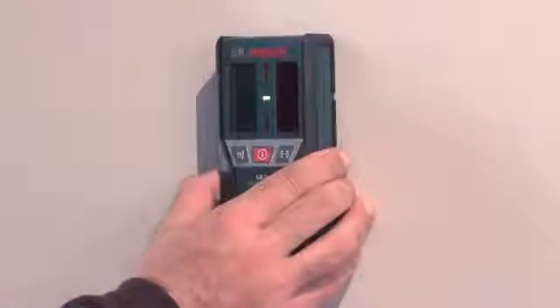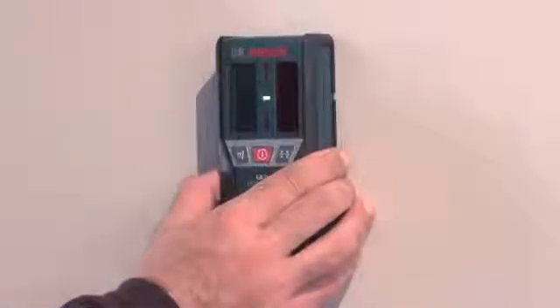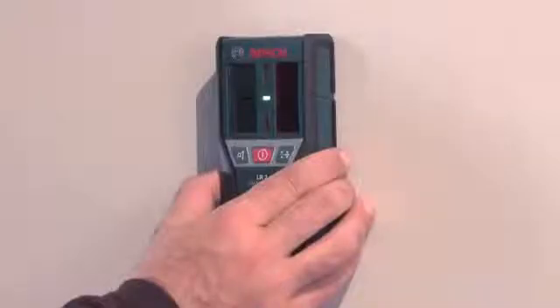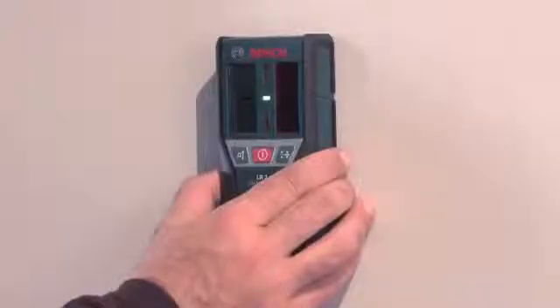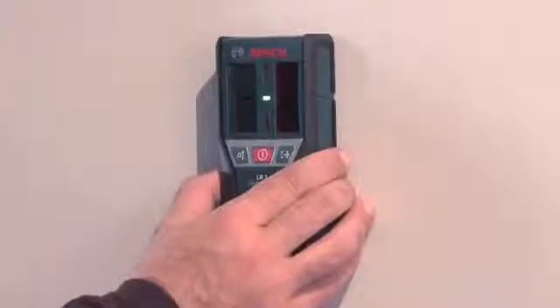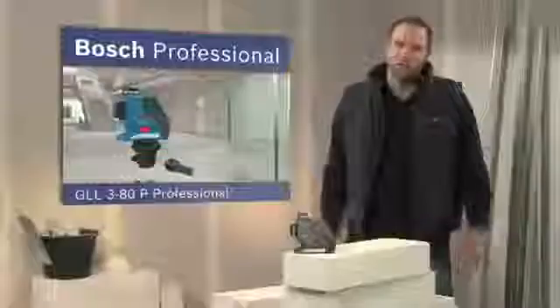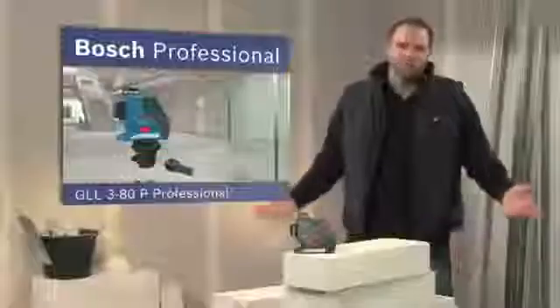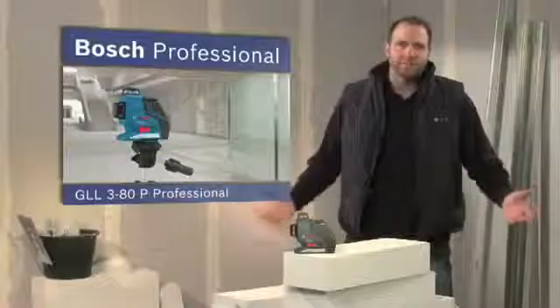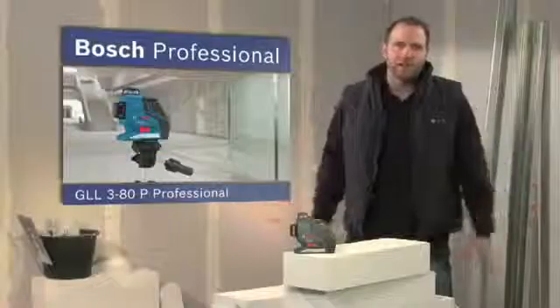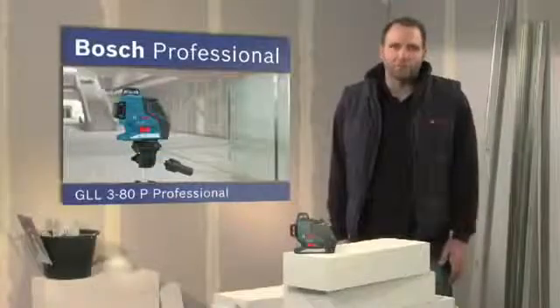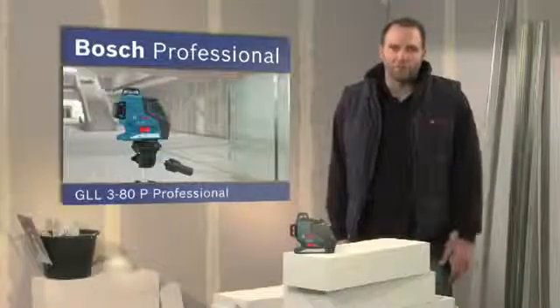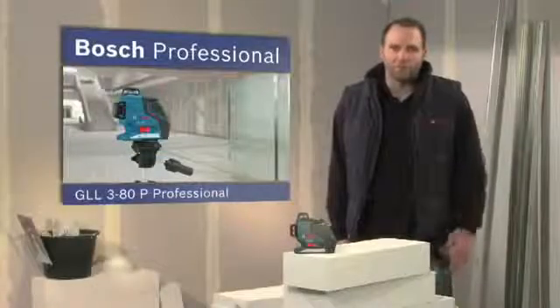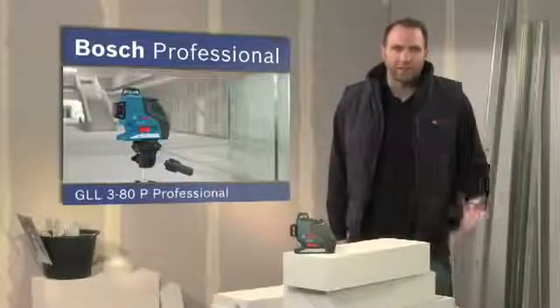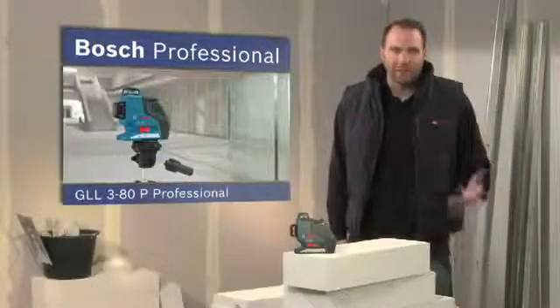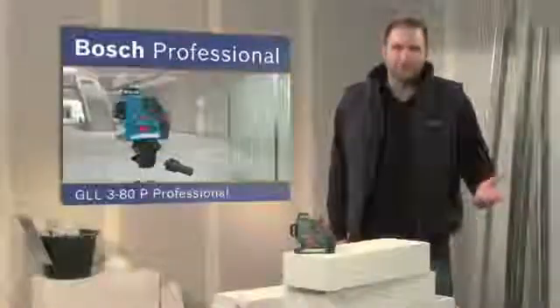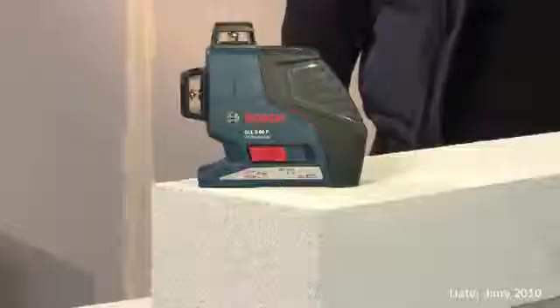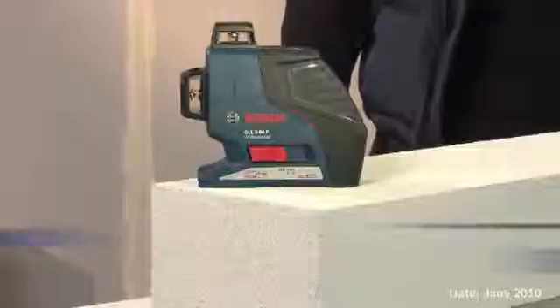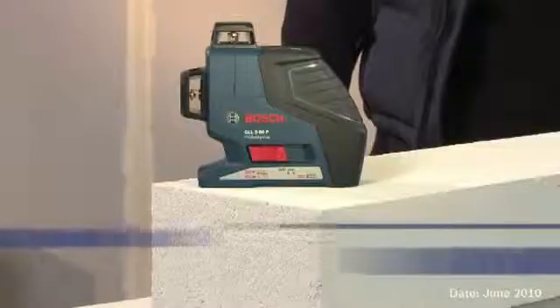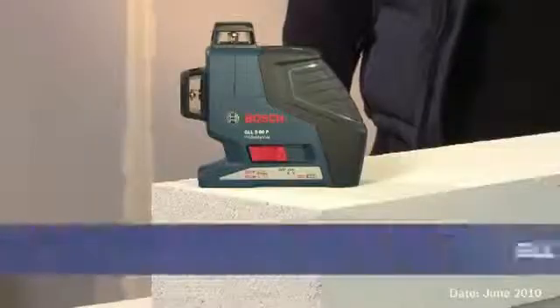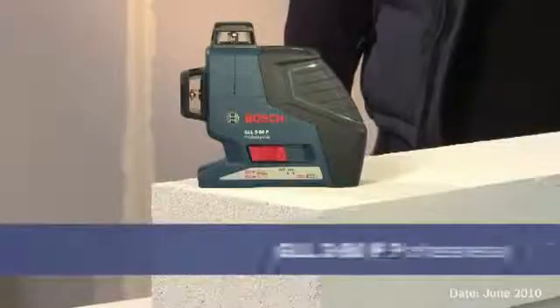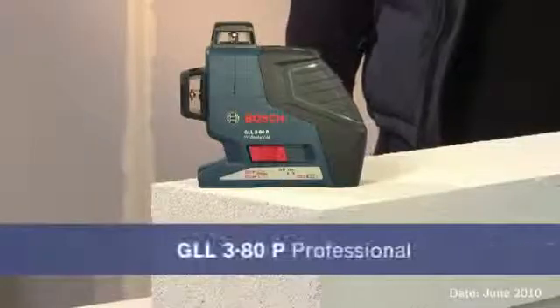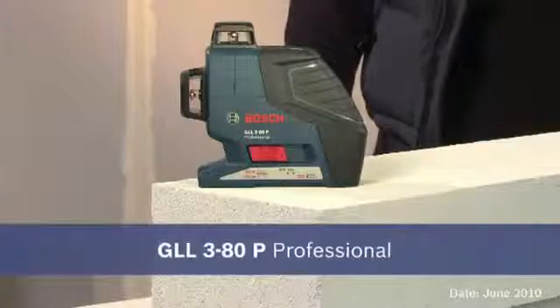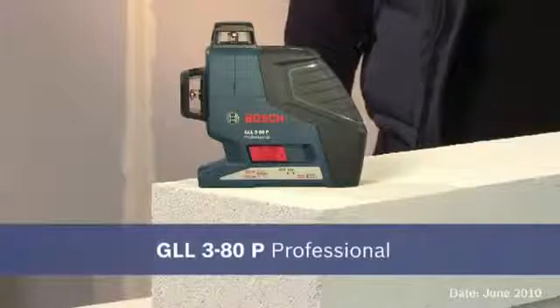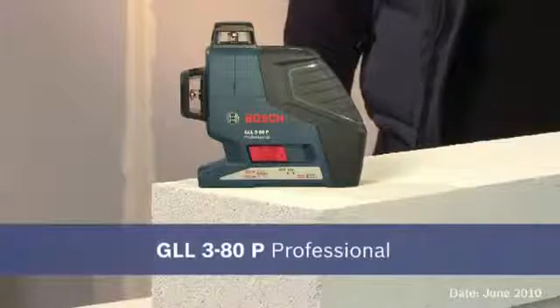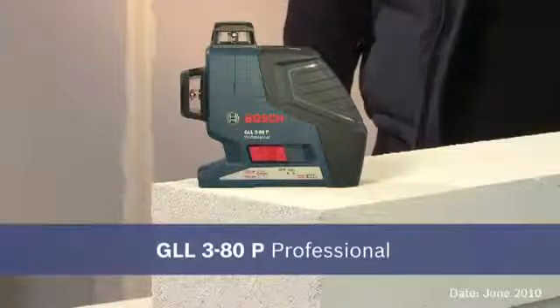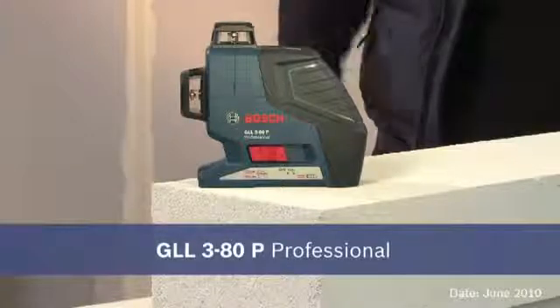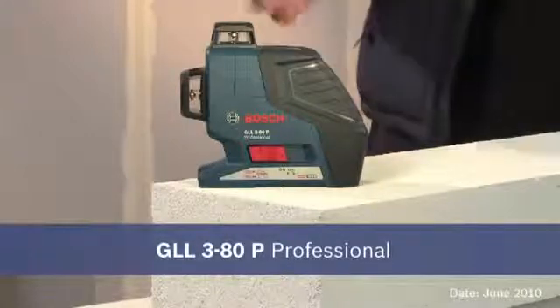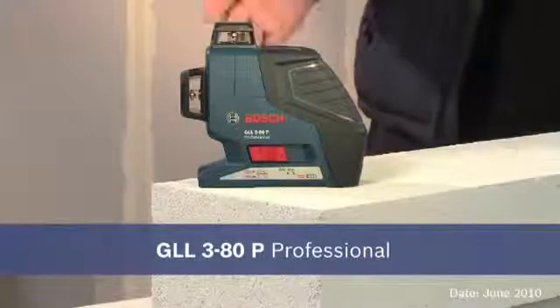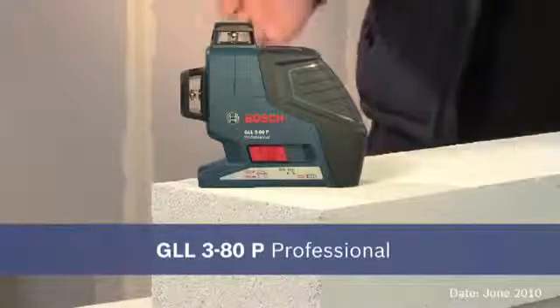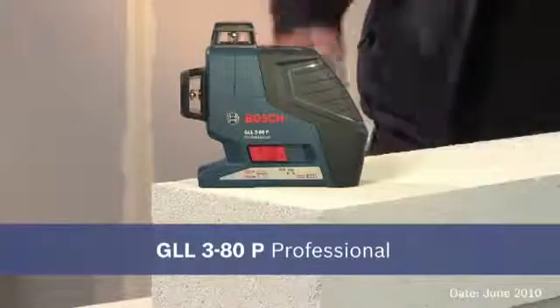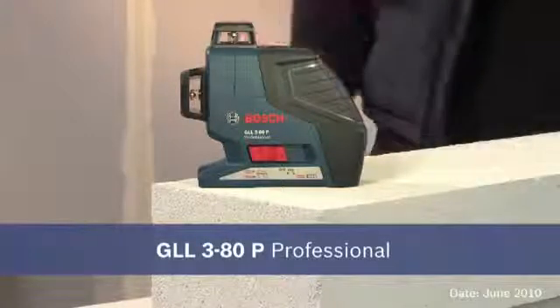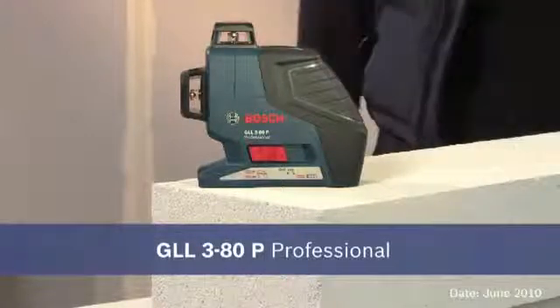Make use of the great advantage provided by three 360-degree laser lines with the compact multi-line plane laser GLL 380P Professional.